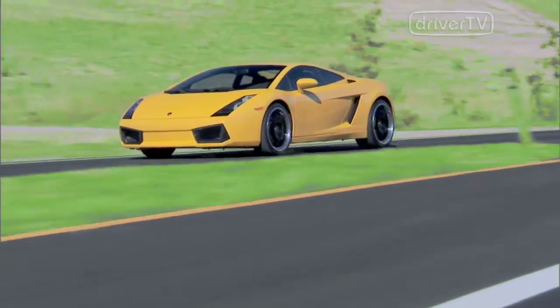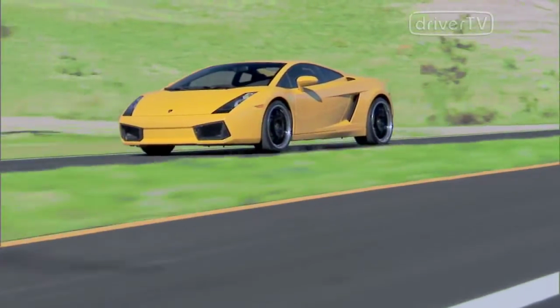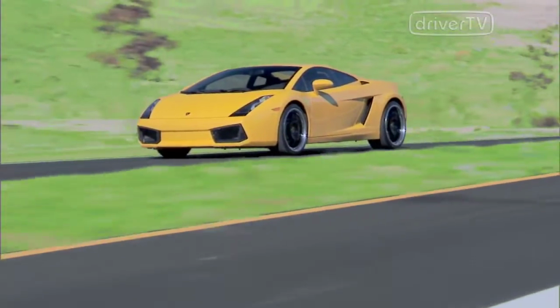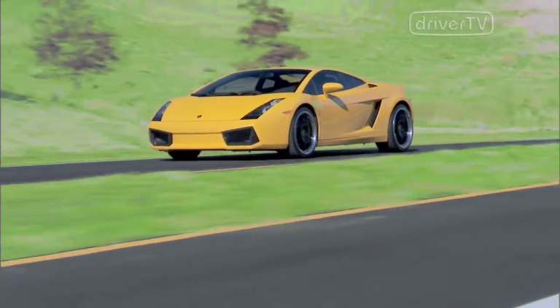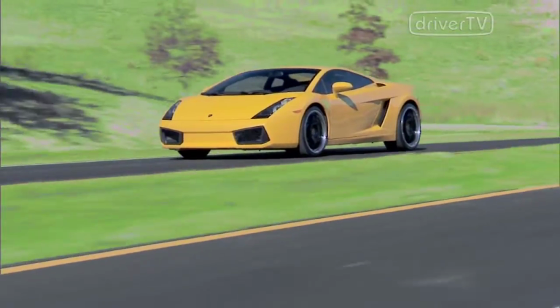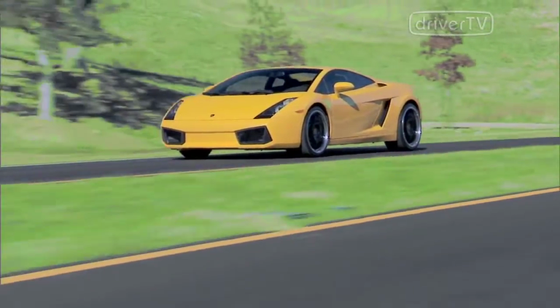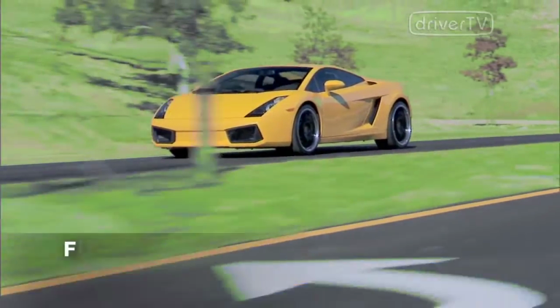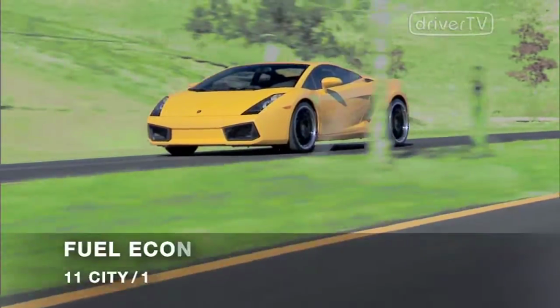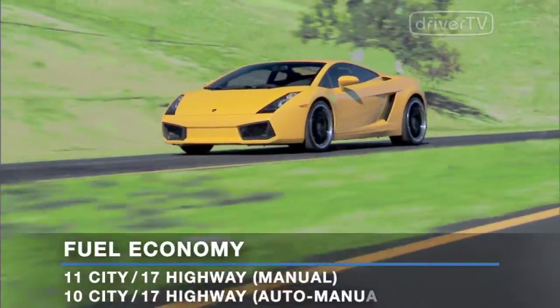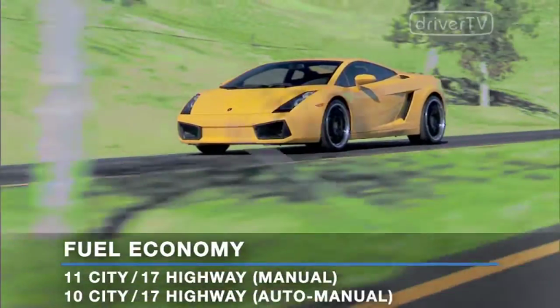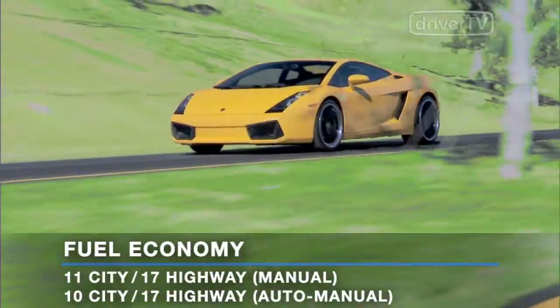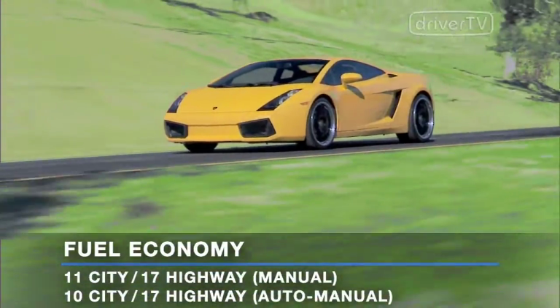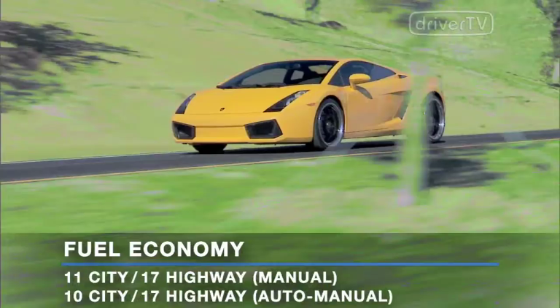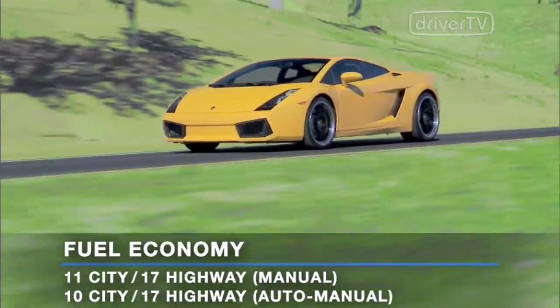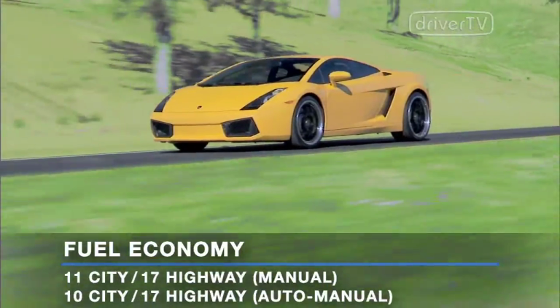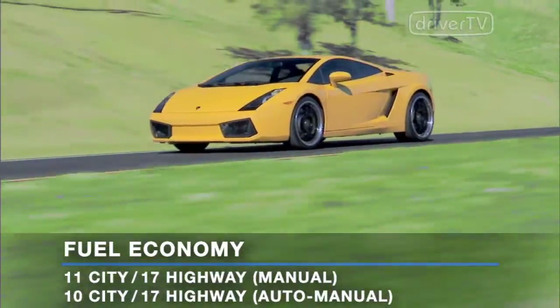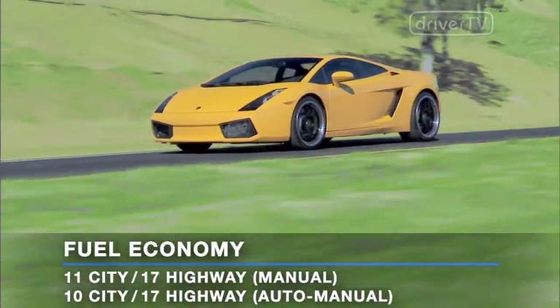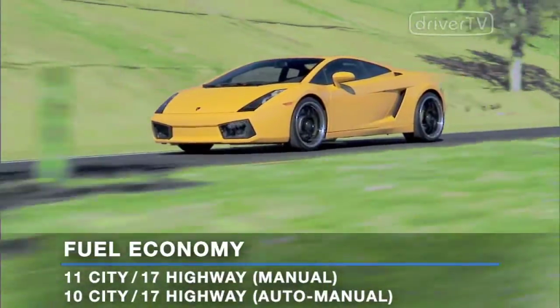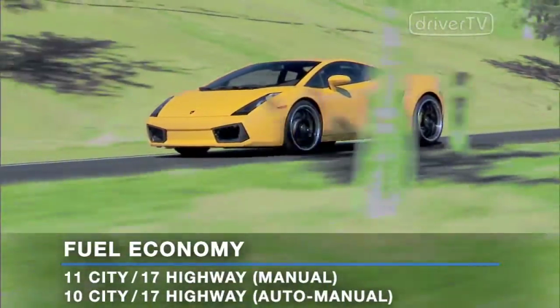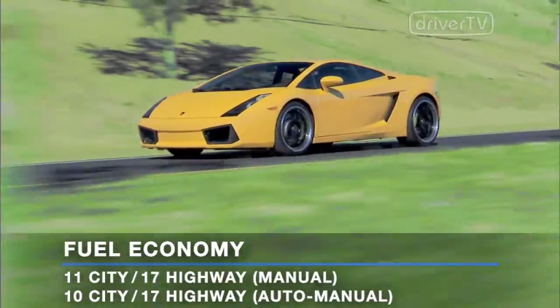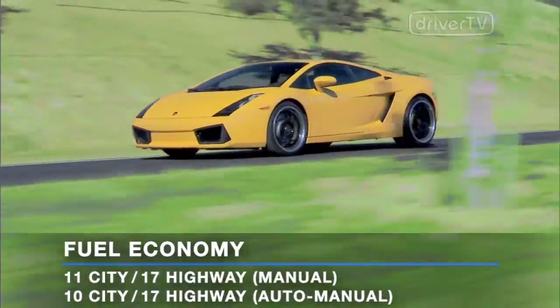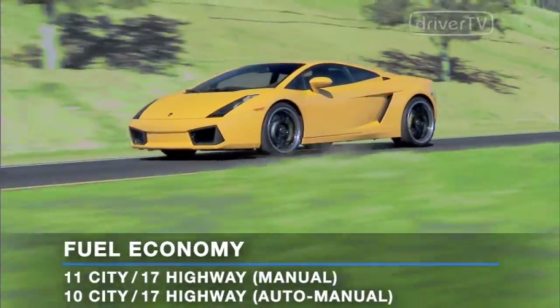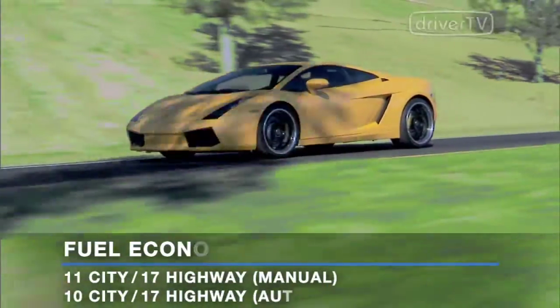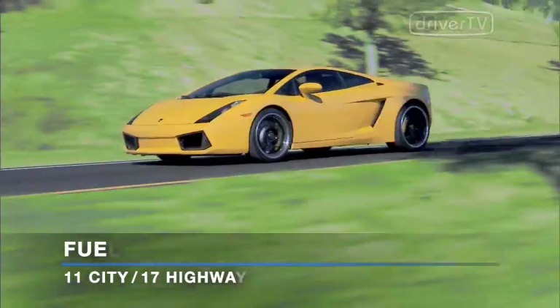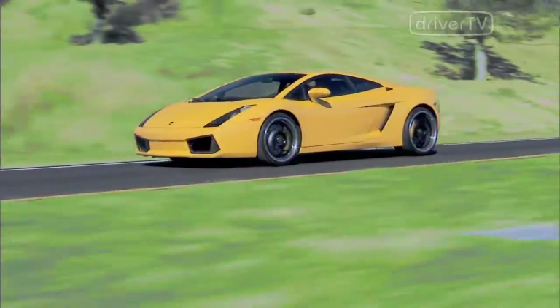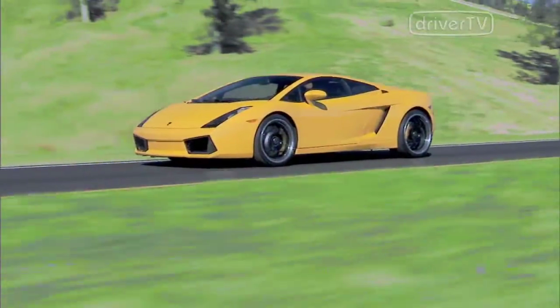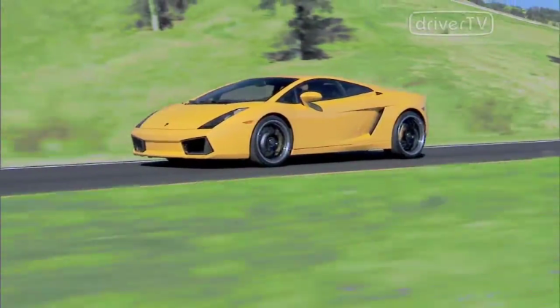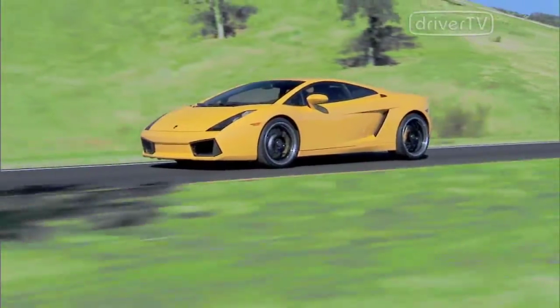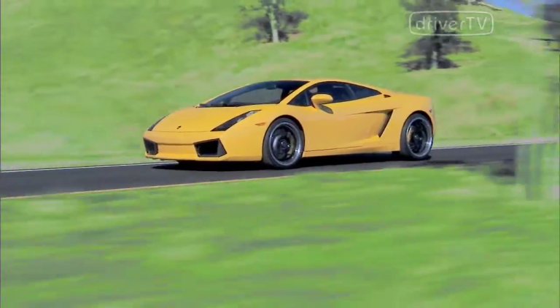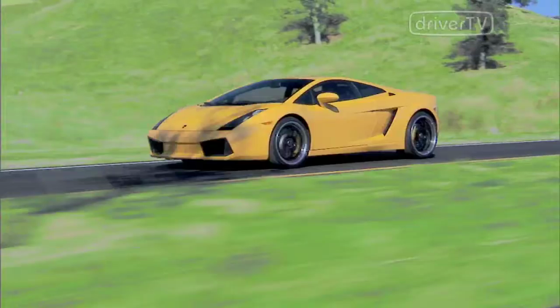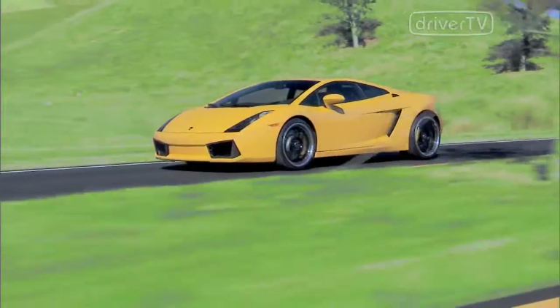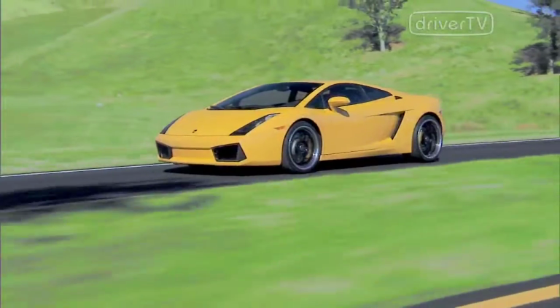On the road, the Gallardo delivers impressive performance, with a 0-to-60 time of approximately 3.5 seconds and a top speed of 202 miles per hour.